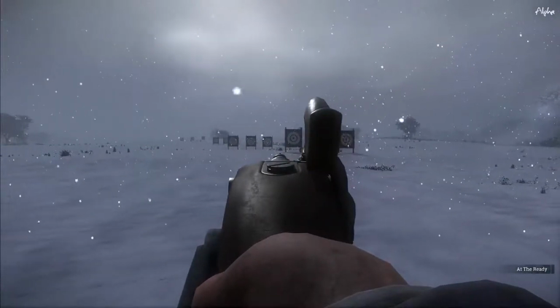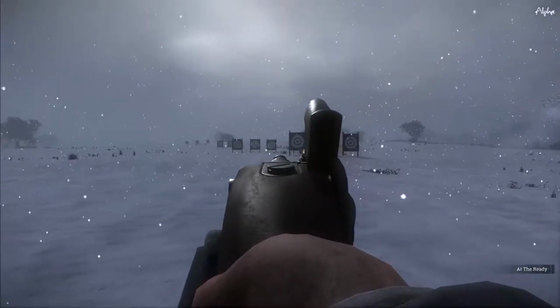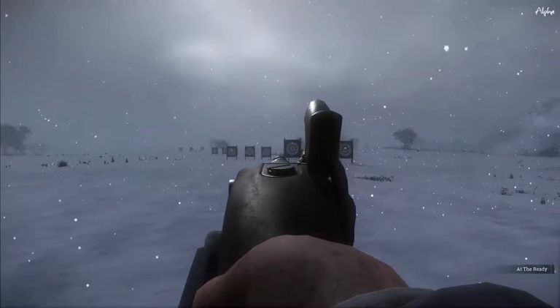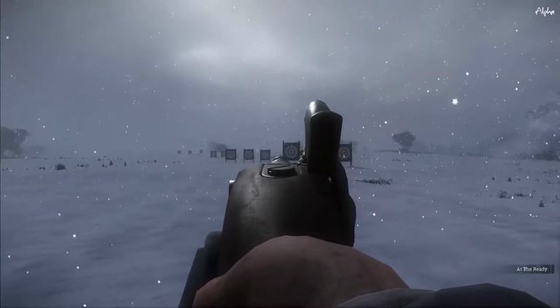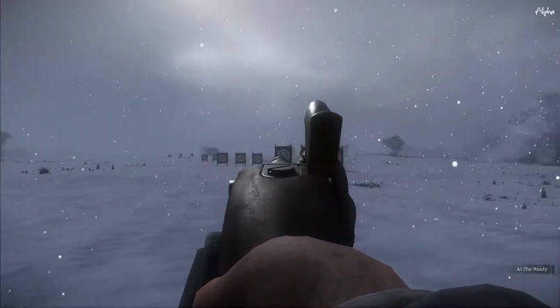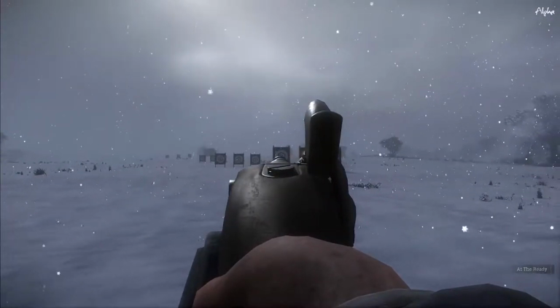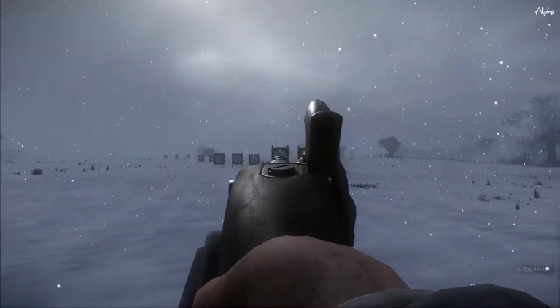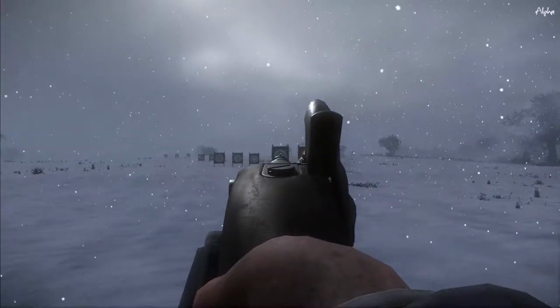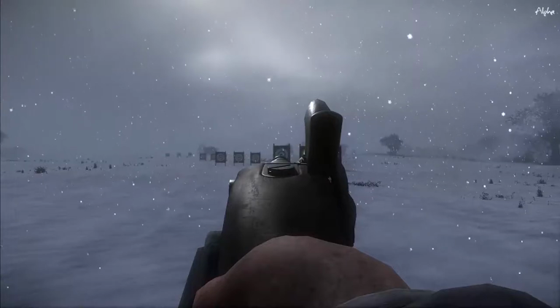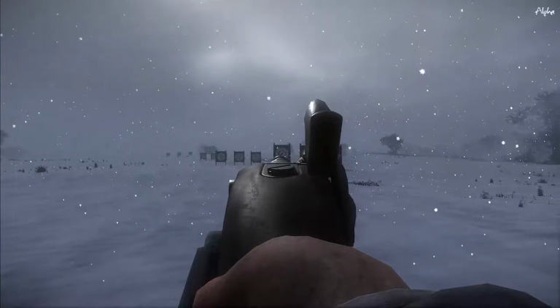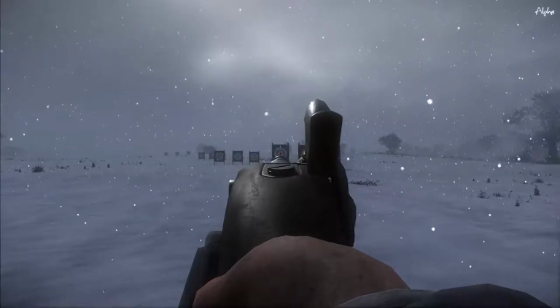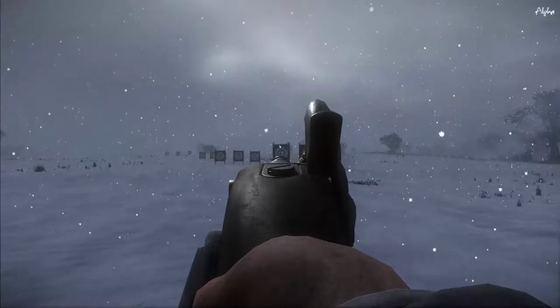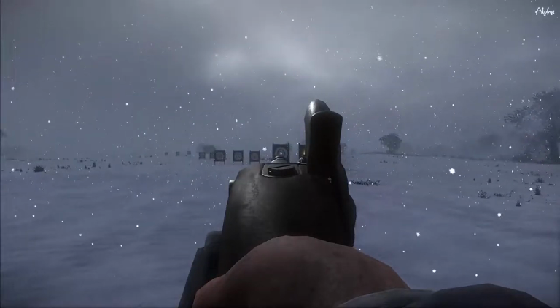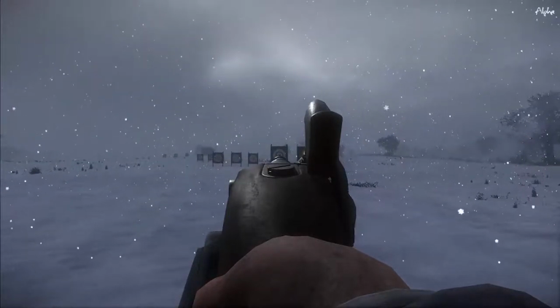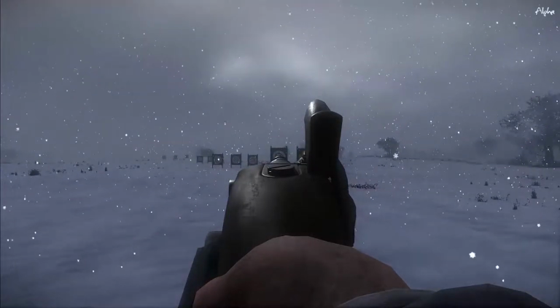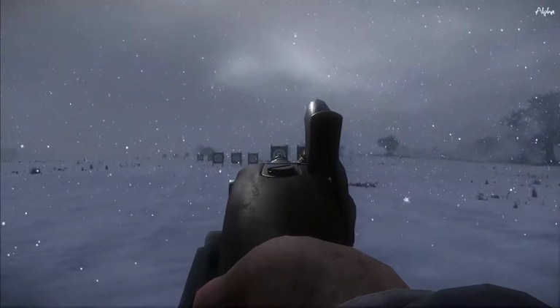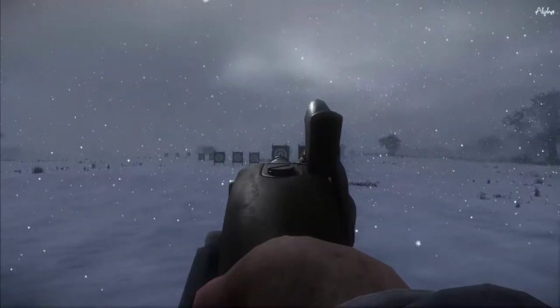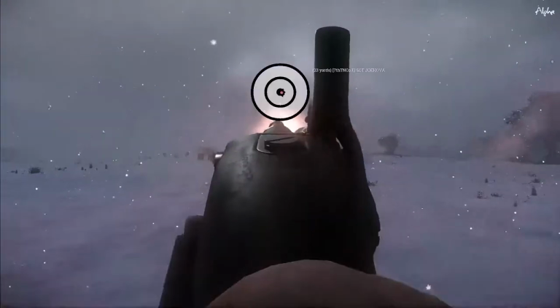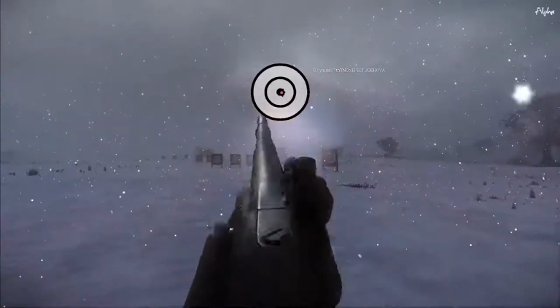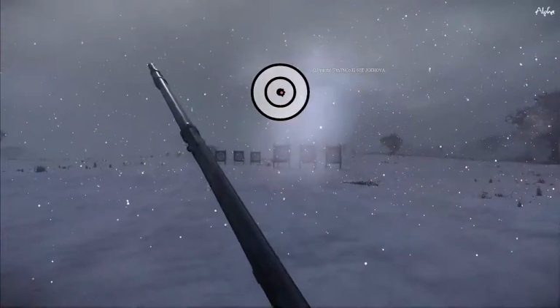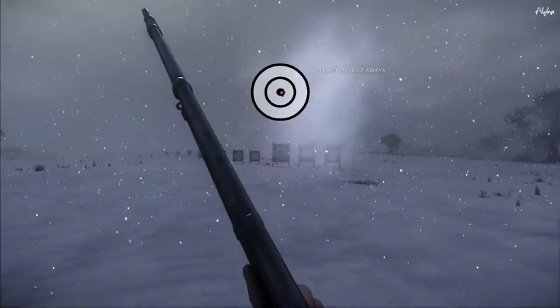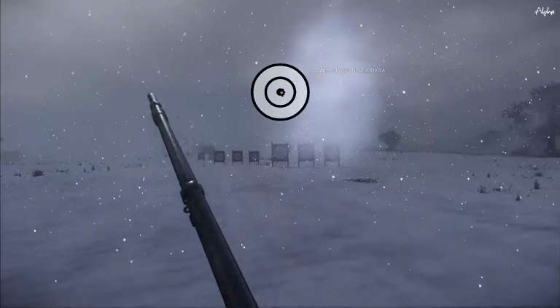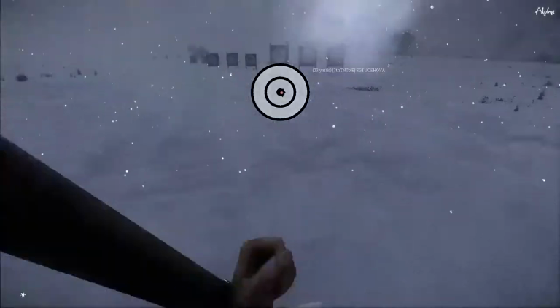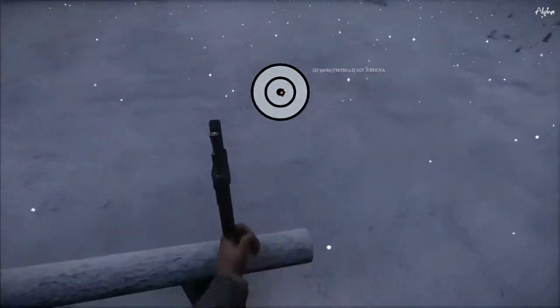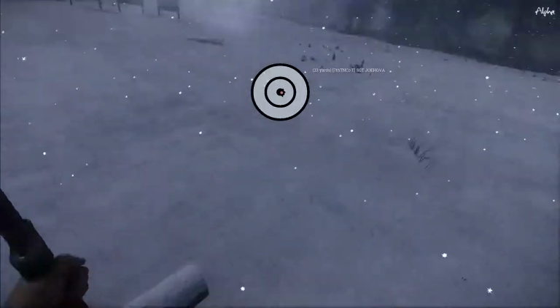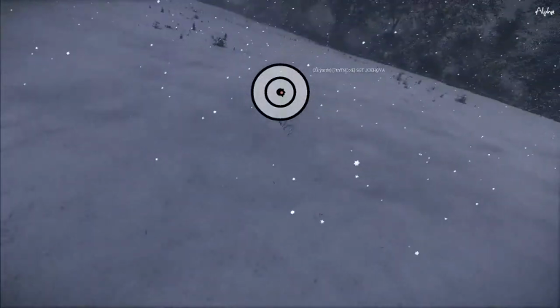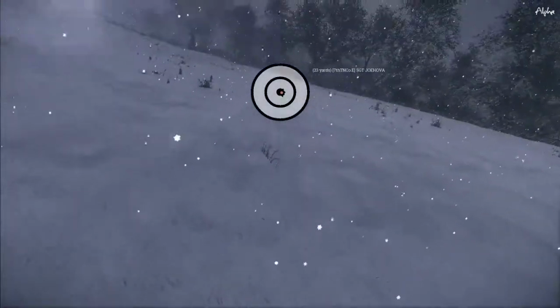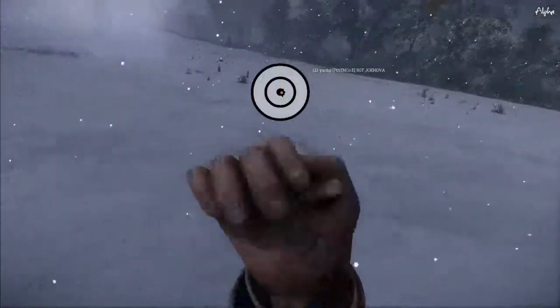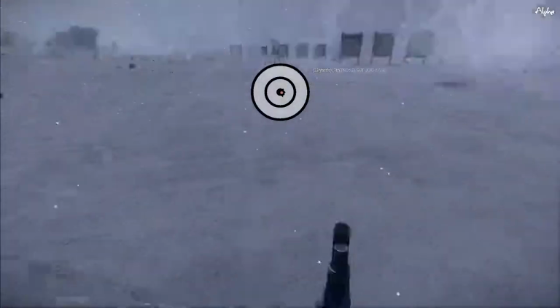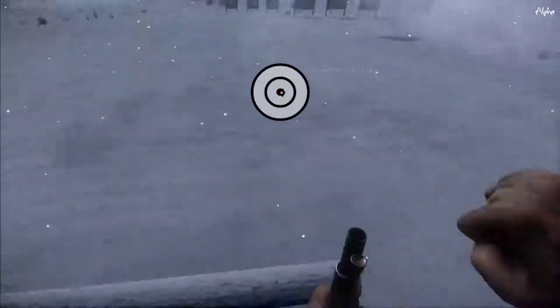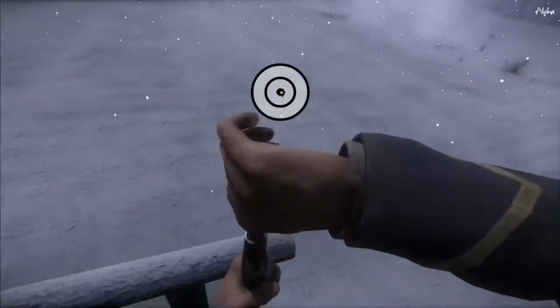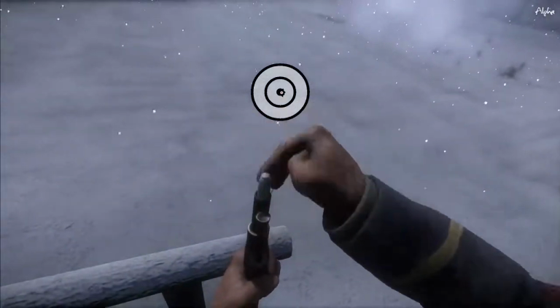If you look at this gun right here, there's your sway. I have the round ball in right now. Let's see how accurate we are at this close range. You can see that was fairly accurate. Not too bad.